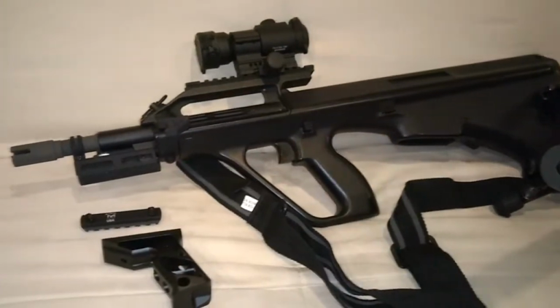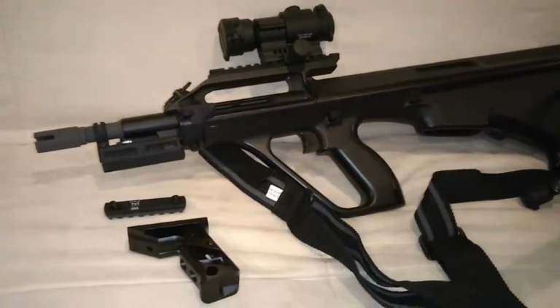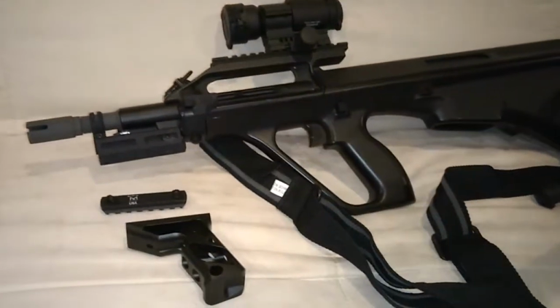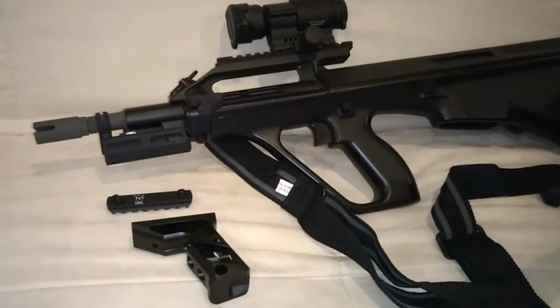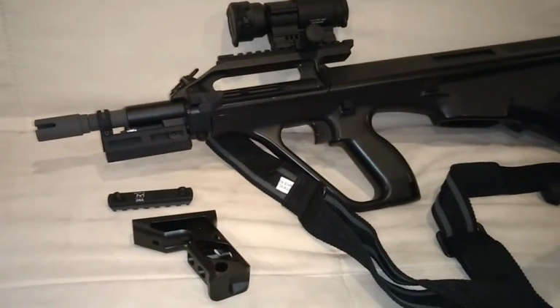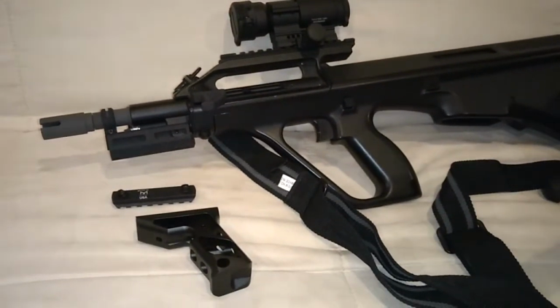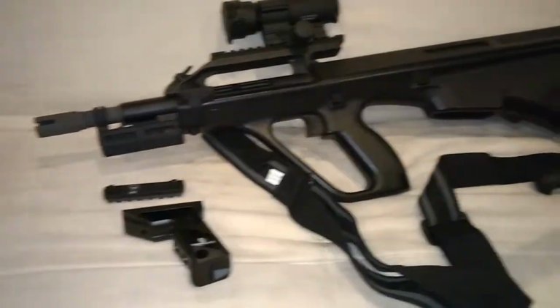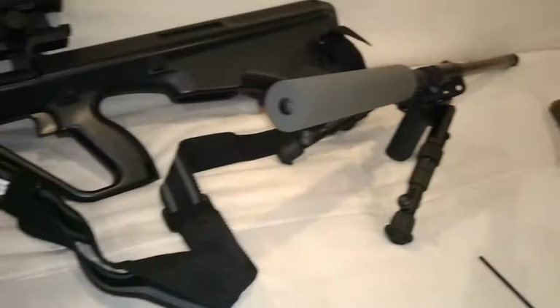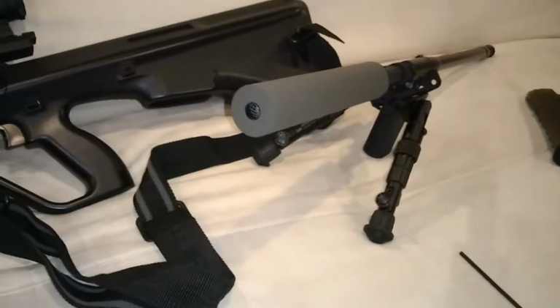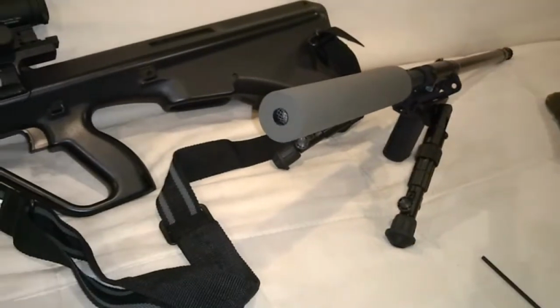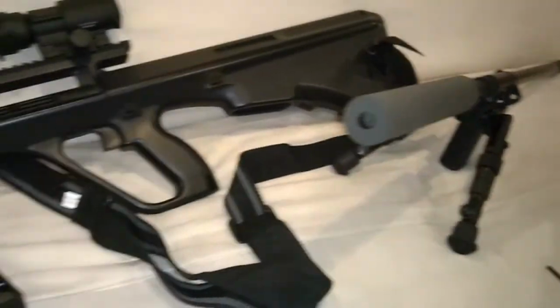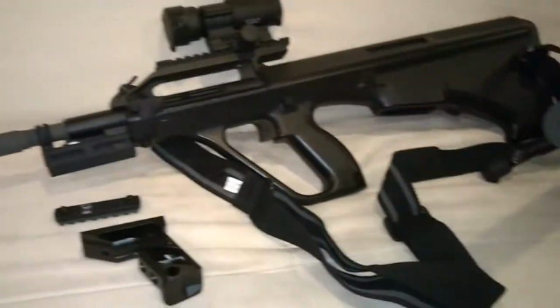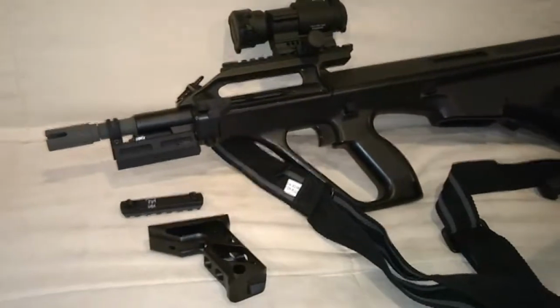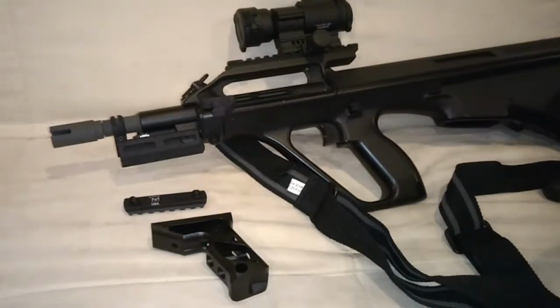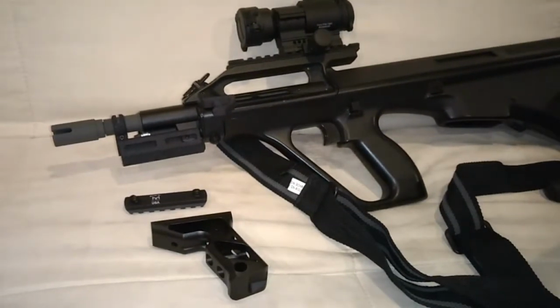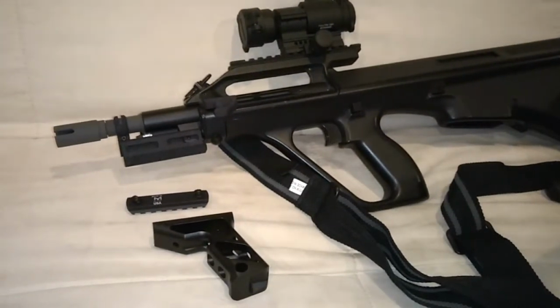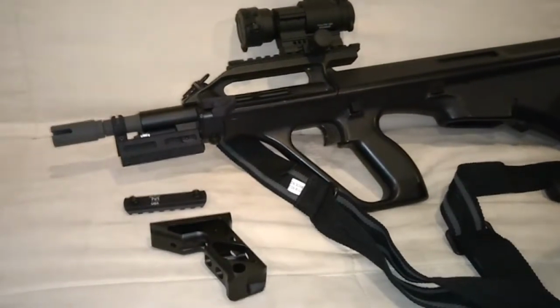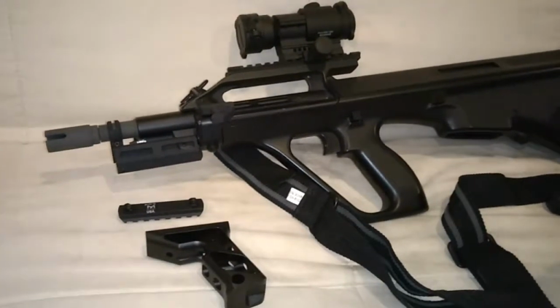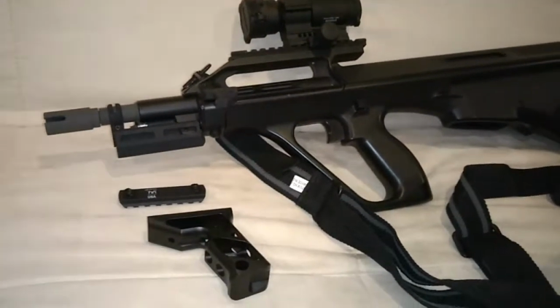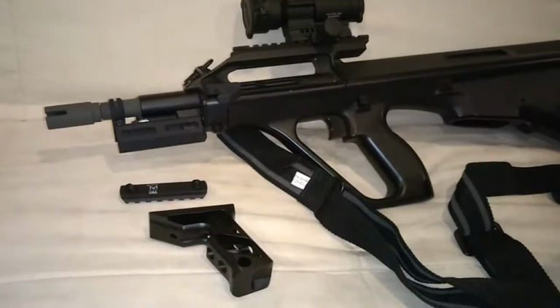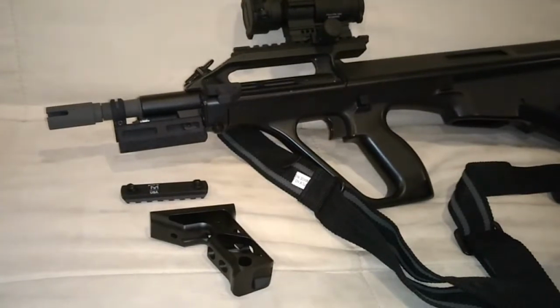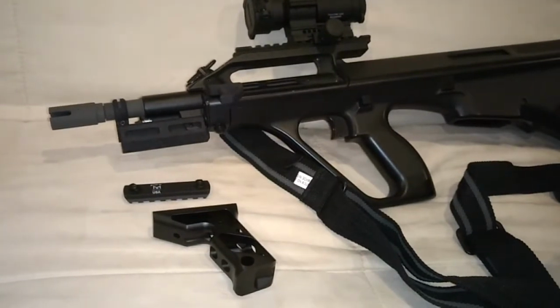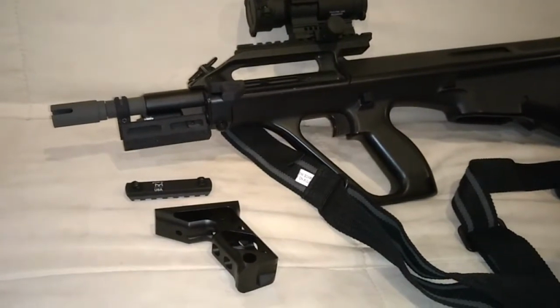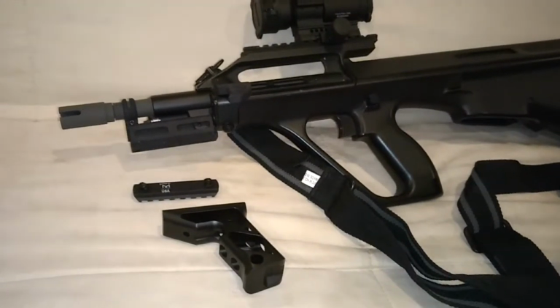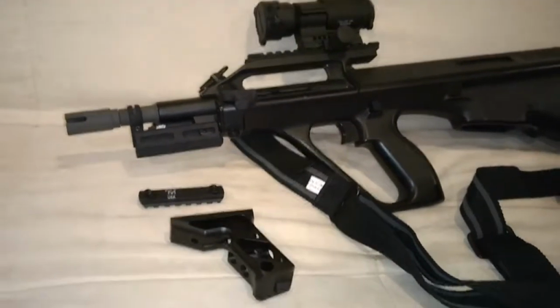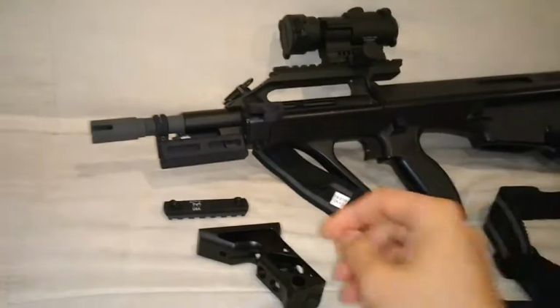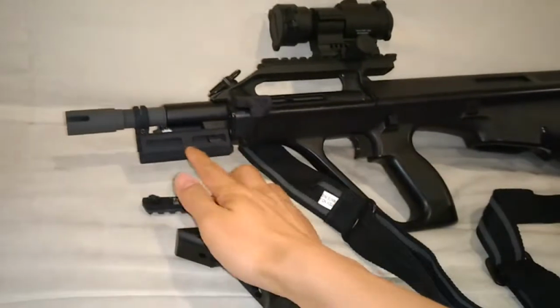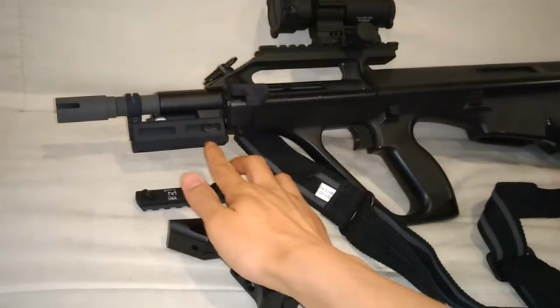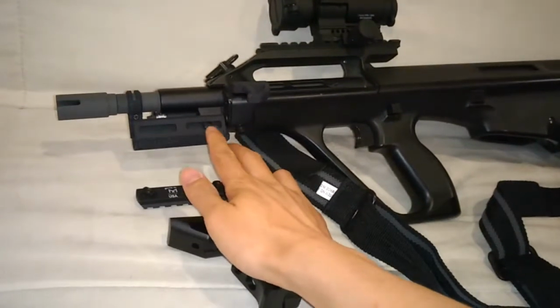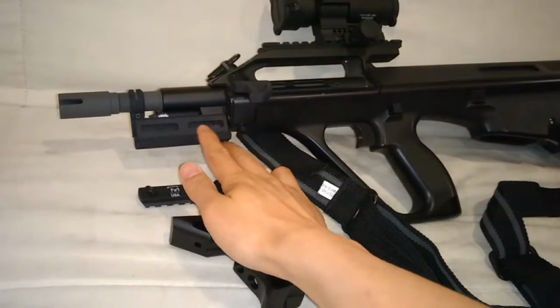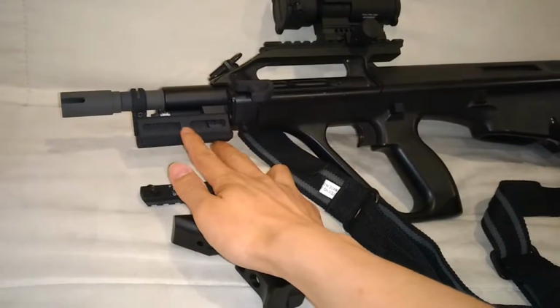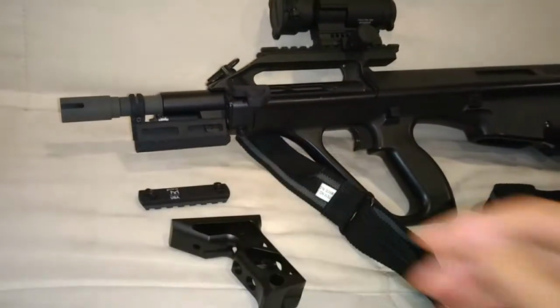You can mount rails, handgrips, or in this case bipods, flashlights — all sorts of things can go on the M-LOK. Plus it's pretty compact and low profile.